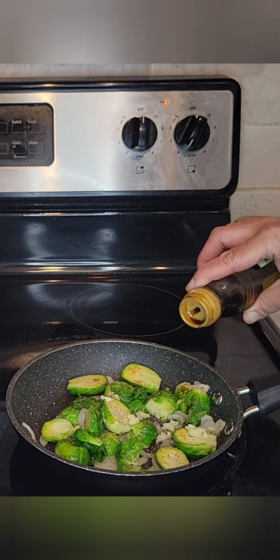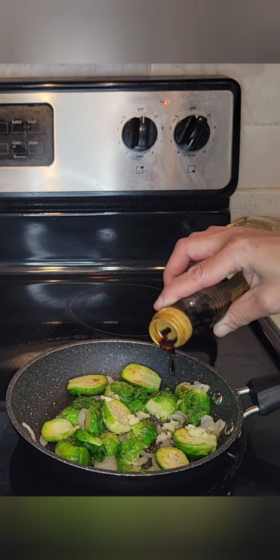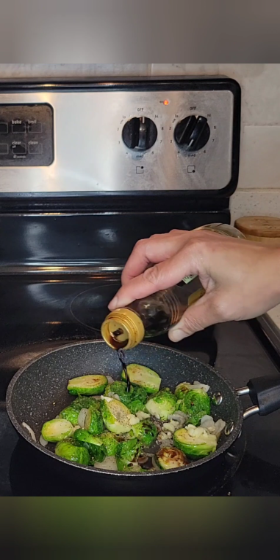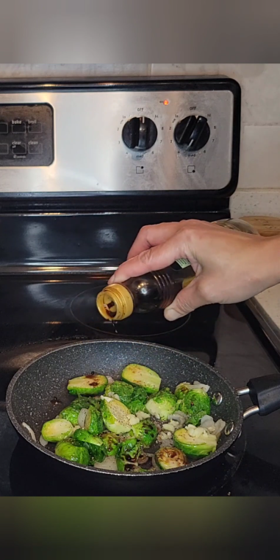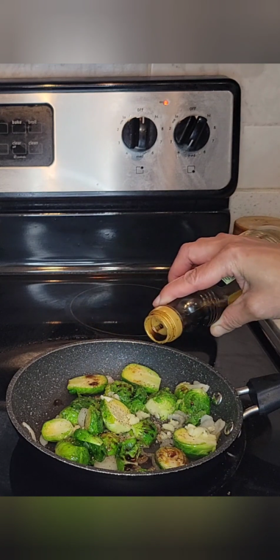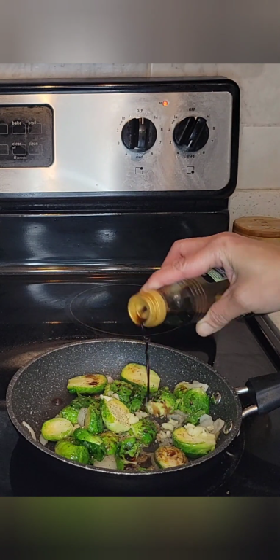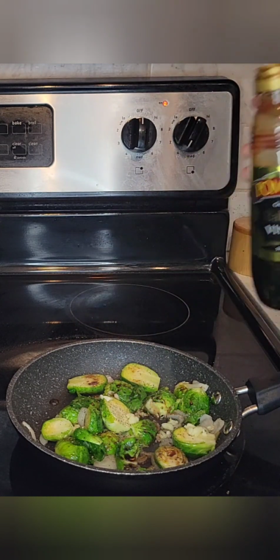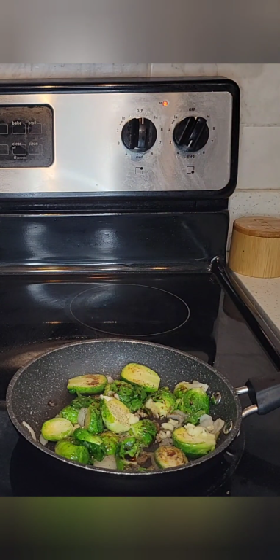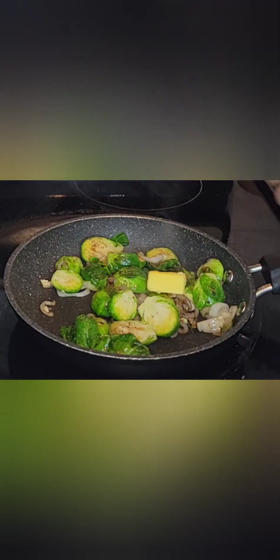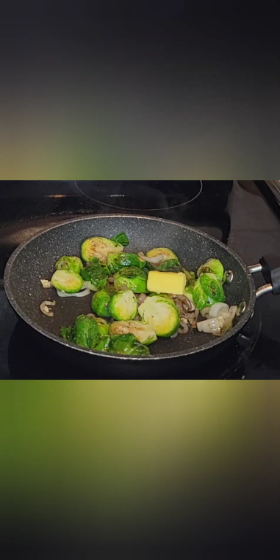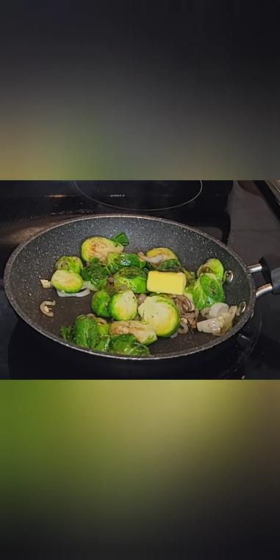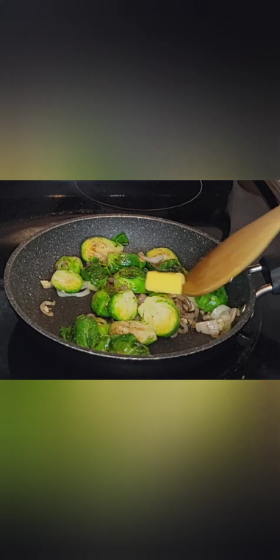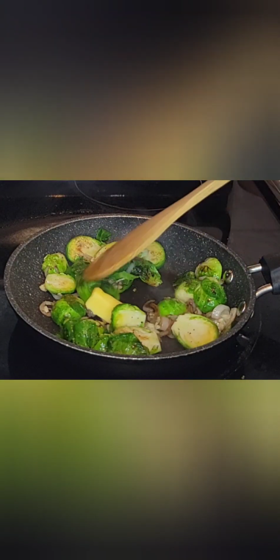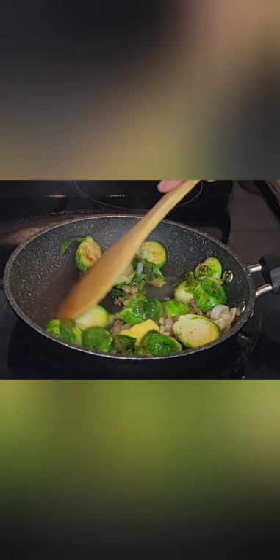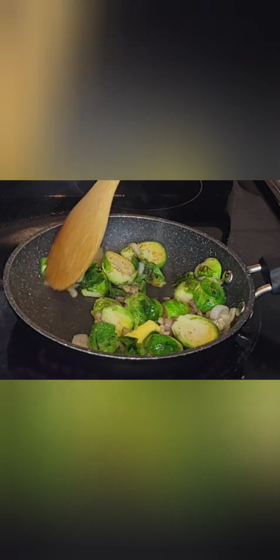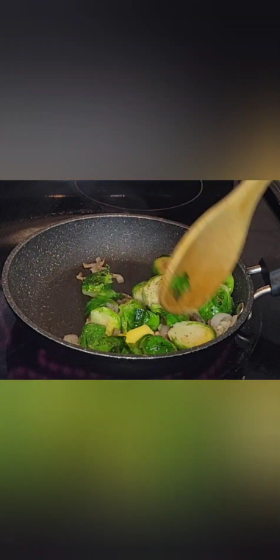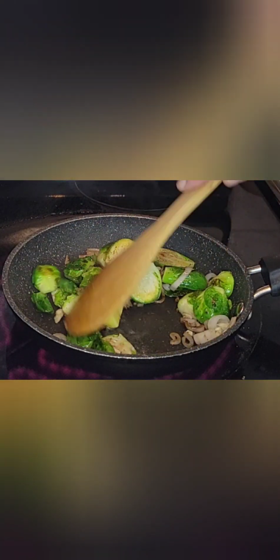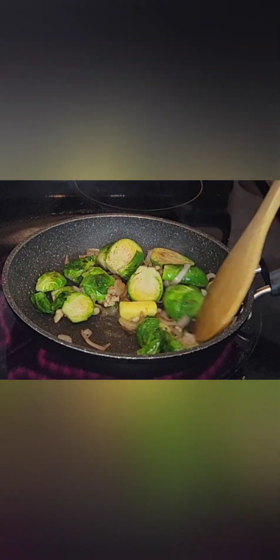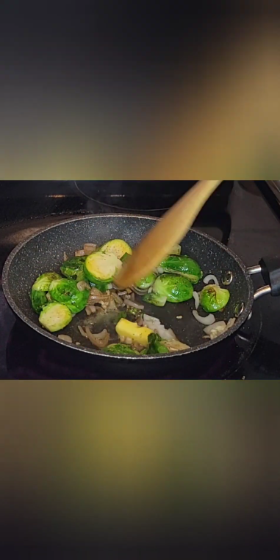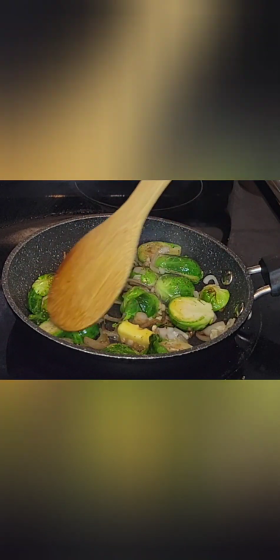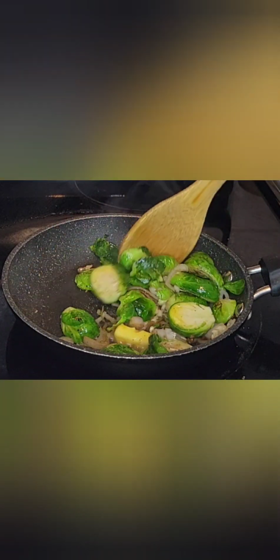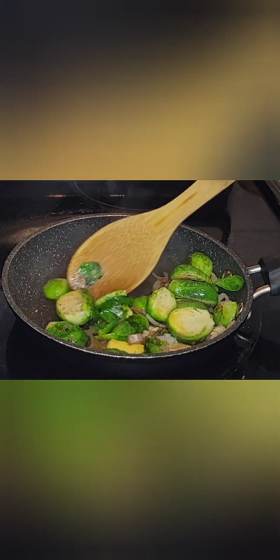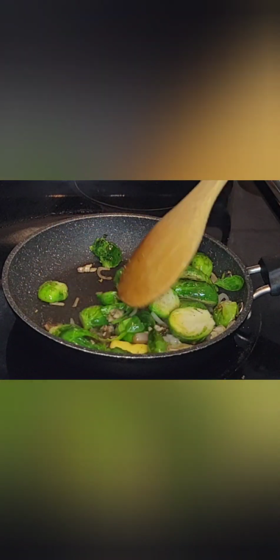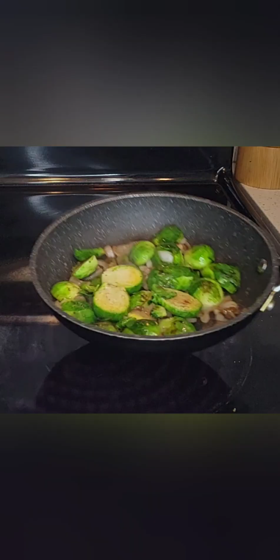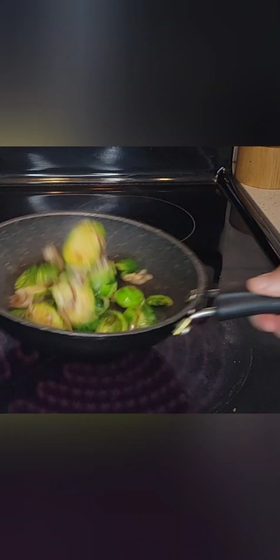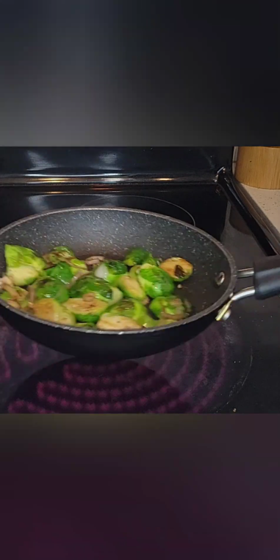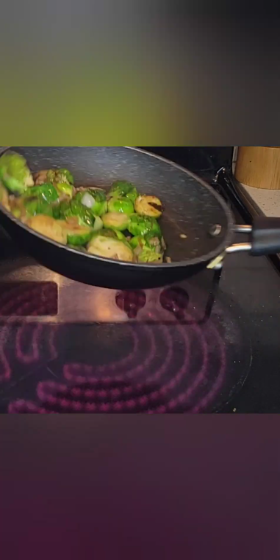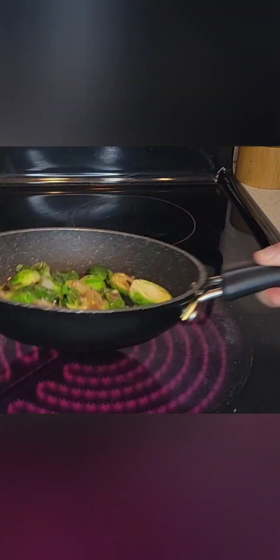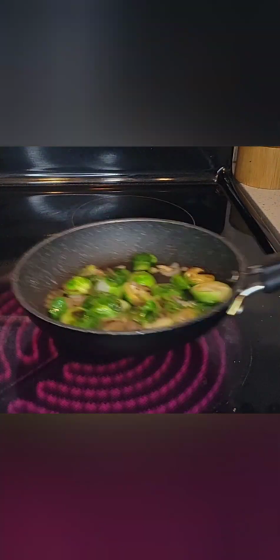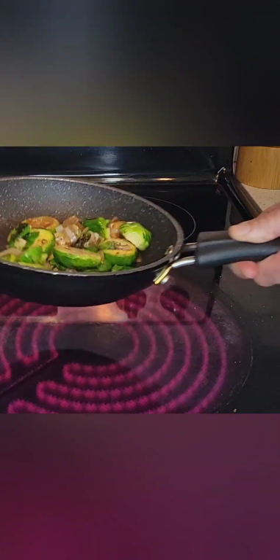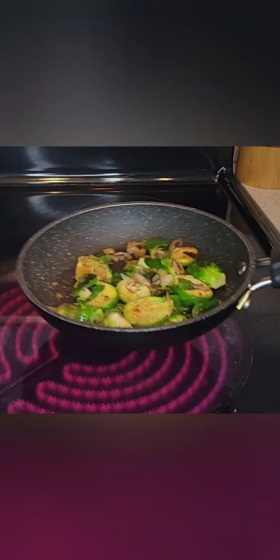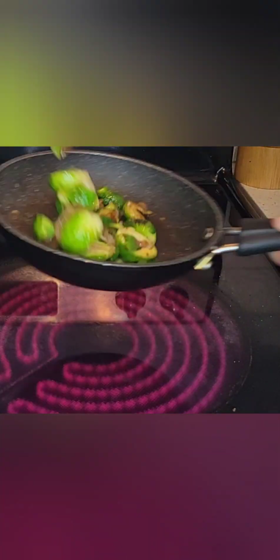Then you also want to add balsamic vinegar — this is where the flavor happens. Add your vinegar, salt, pepper, and then some butter. The butter is going to add that luxuriousness that we look for when we're eating Brussels sprouts. Just going to go ahead and flip these and these are done.